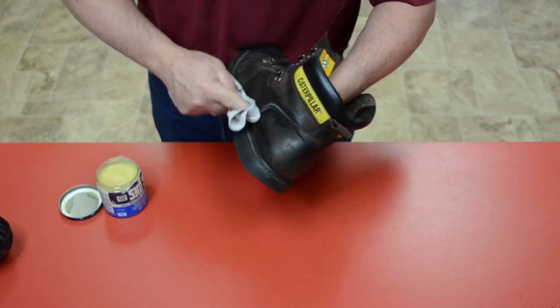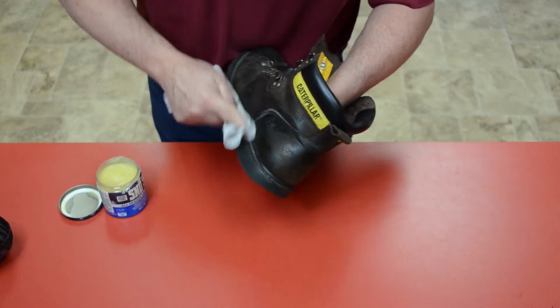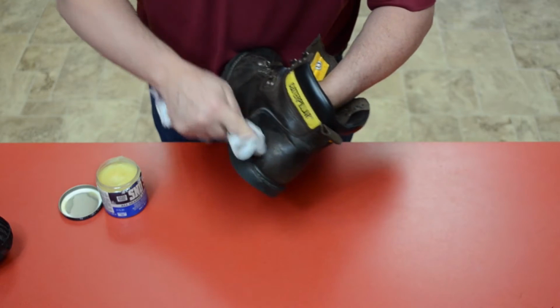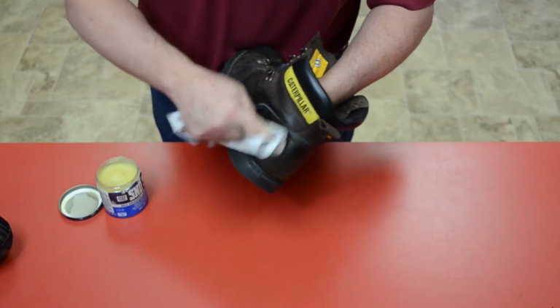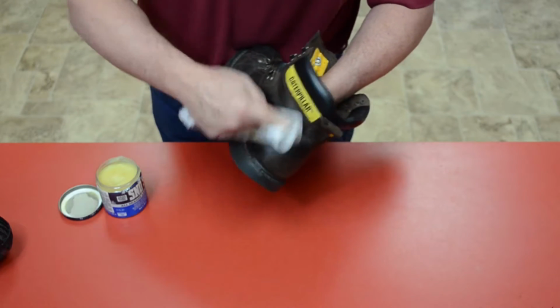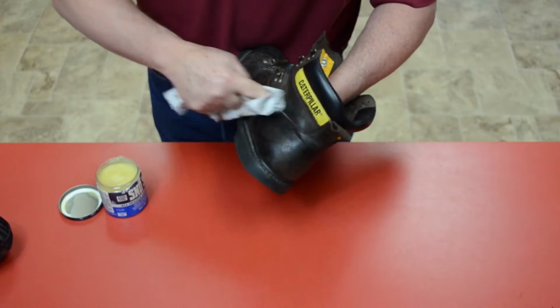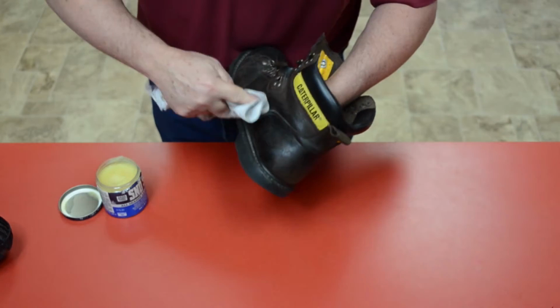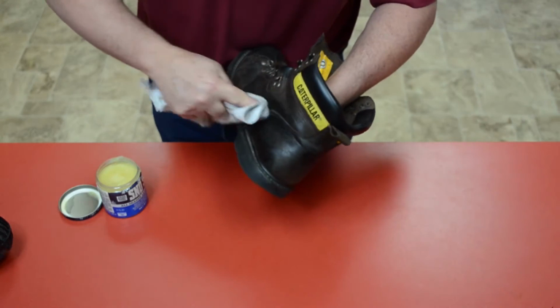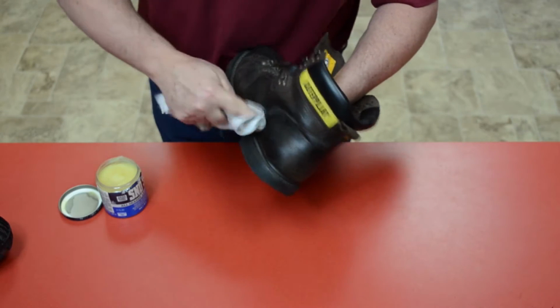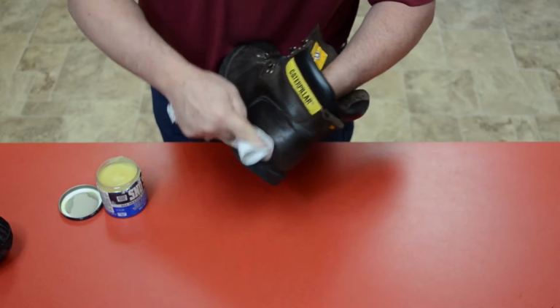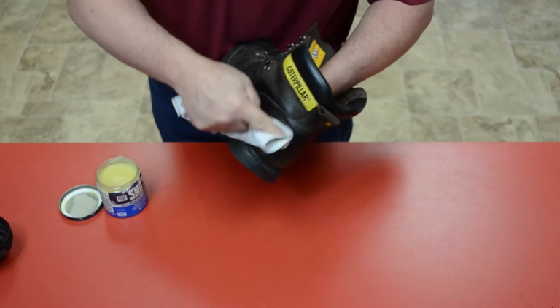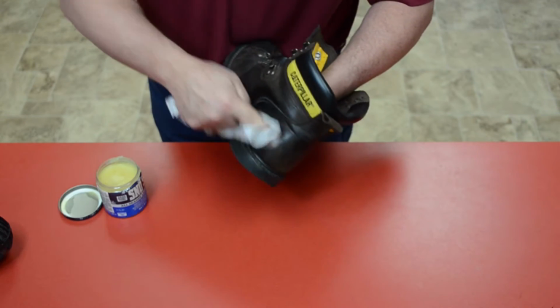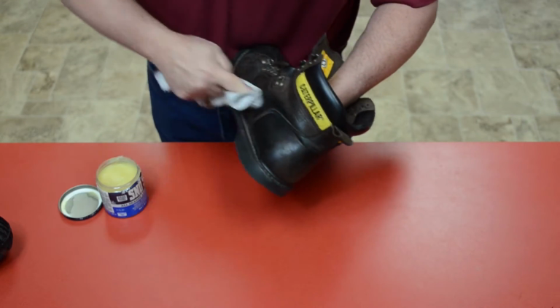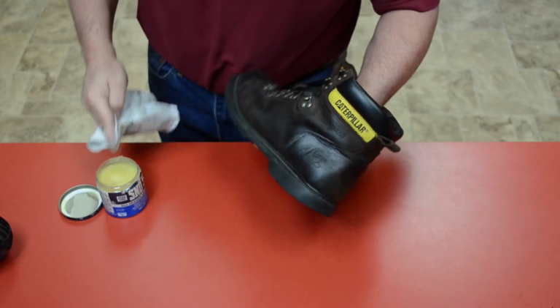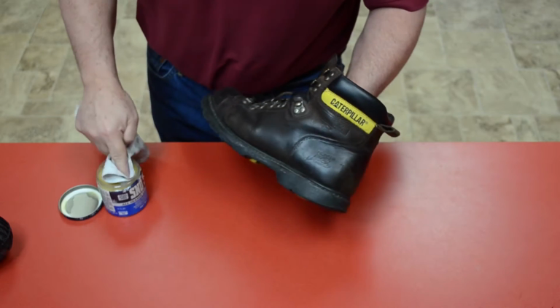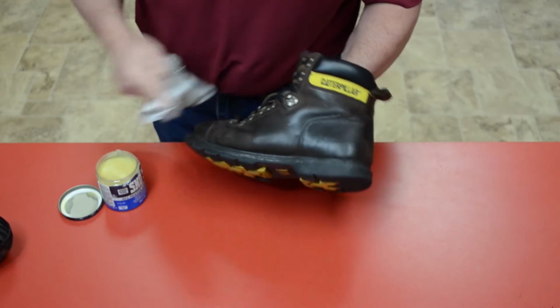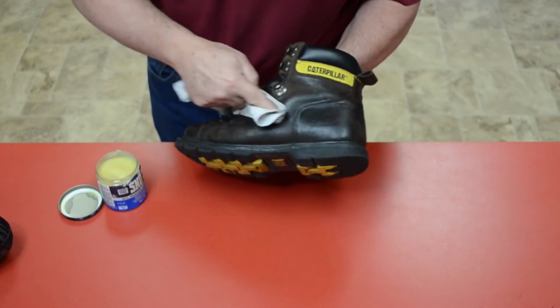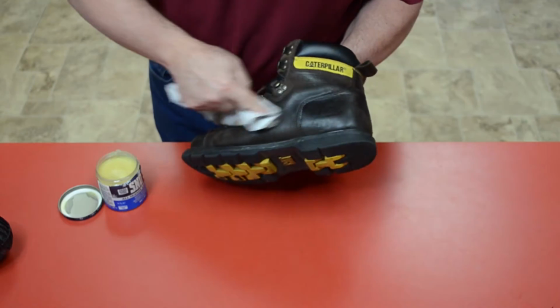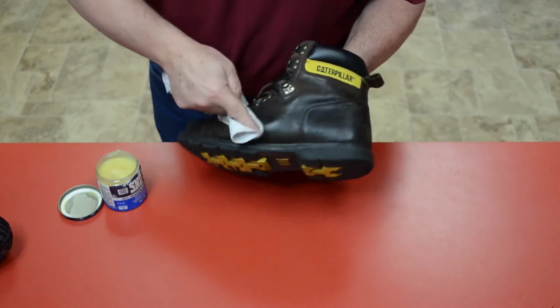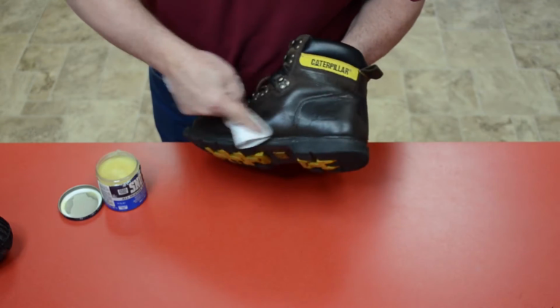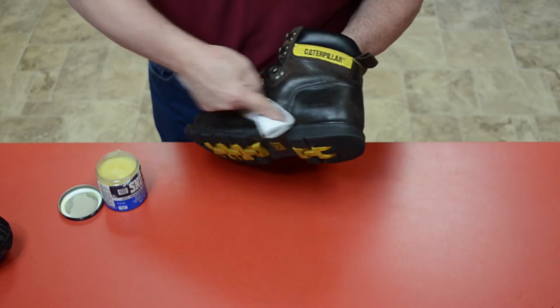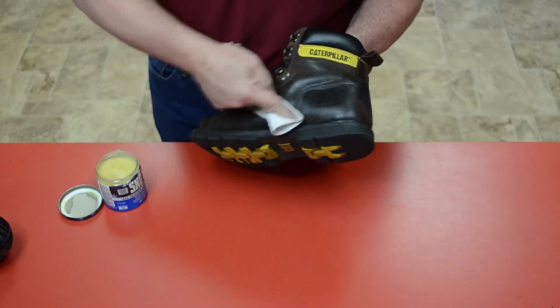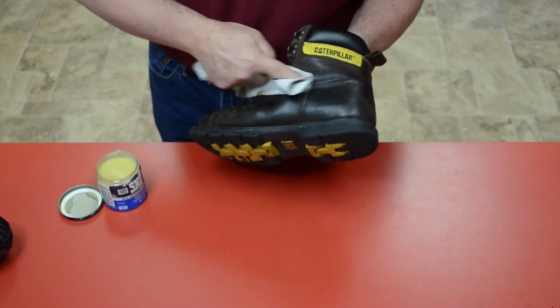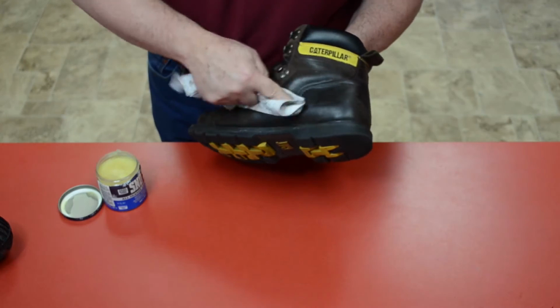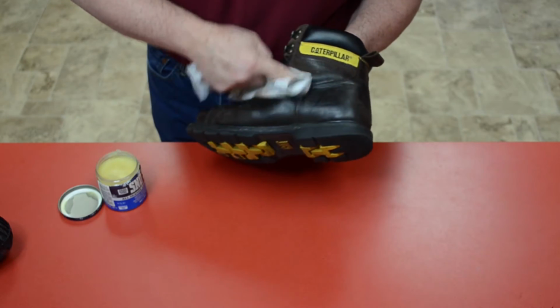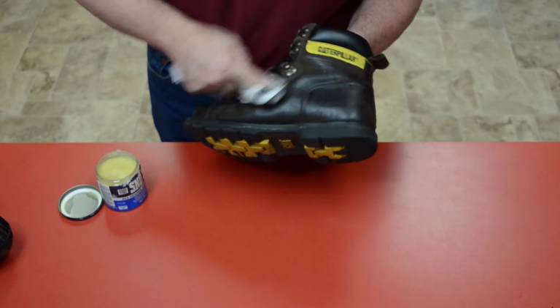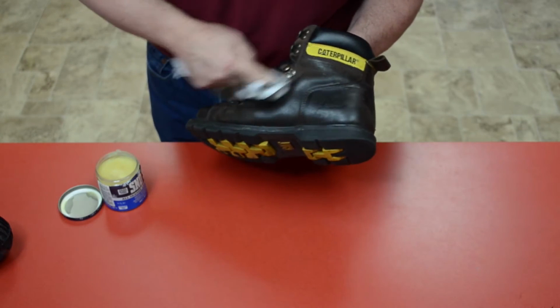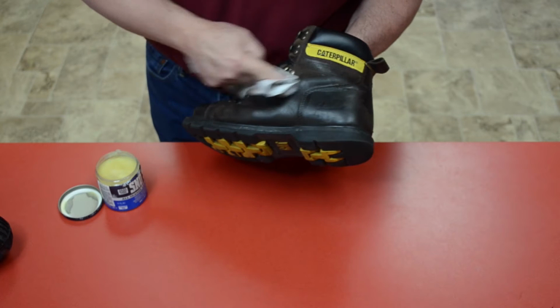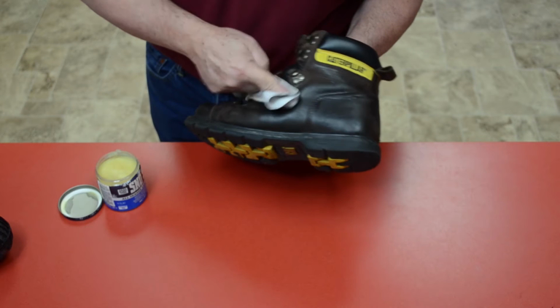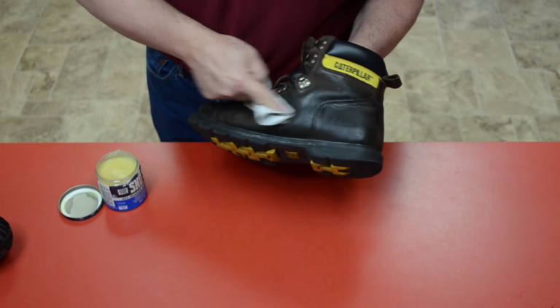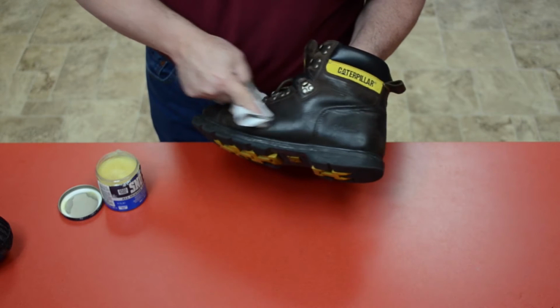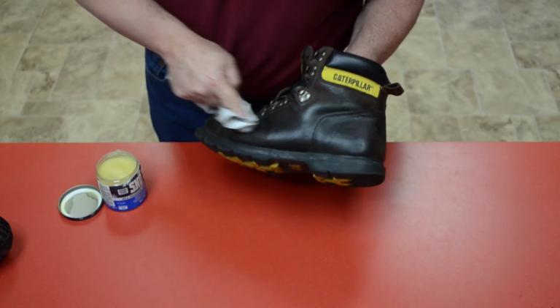Wax protectors will keep the boot leather soft and actually shines up the boot a little. After doing a whole boot, it should be completely waterproof to the outdoor elements. Wax weather protectors are the ultimate in waterproofing and will keep your feet dry.